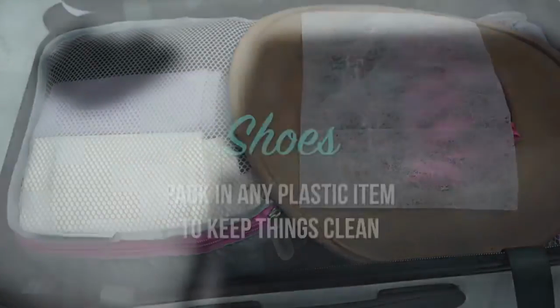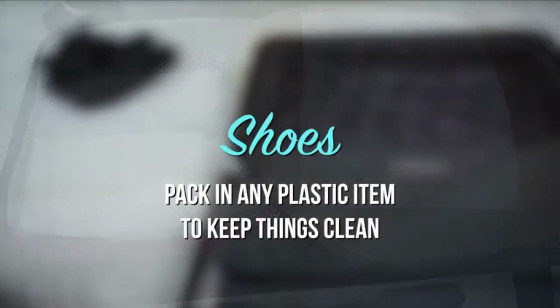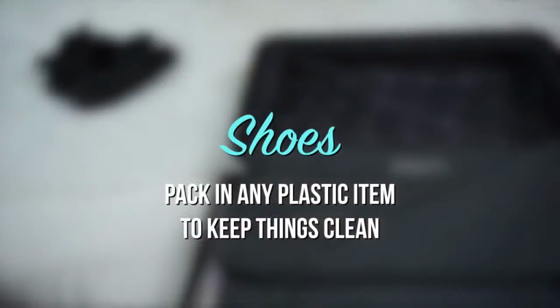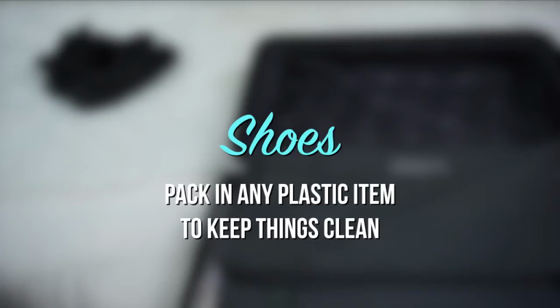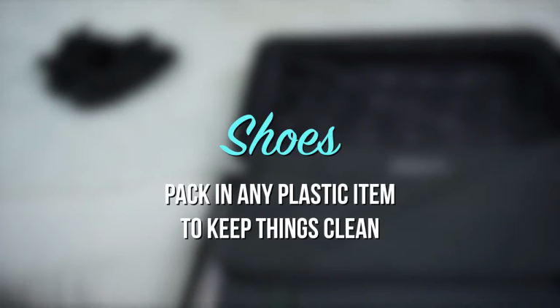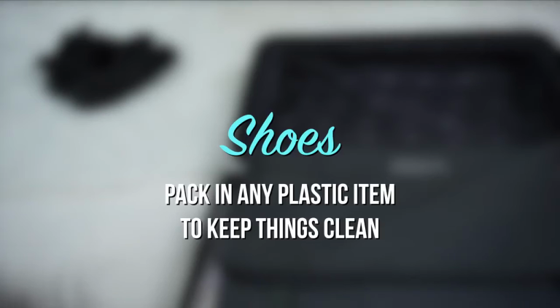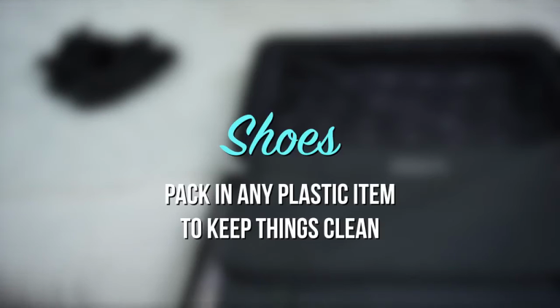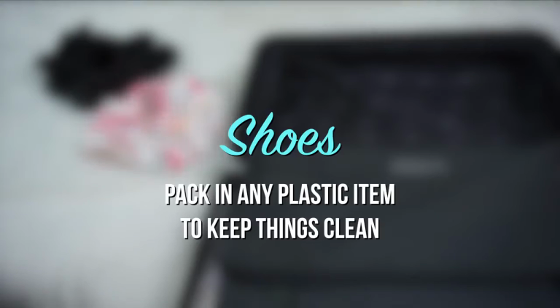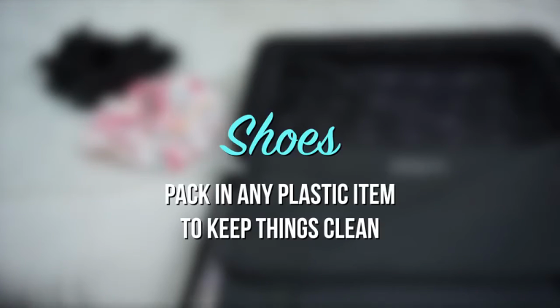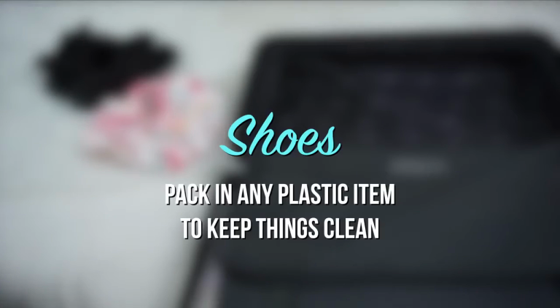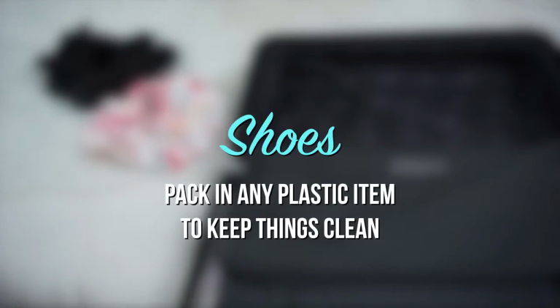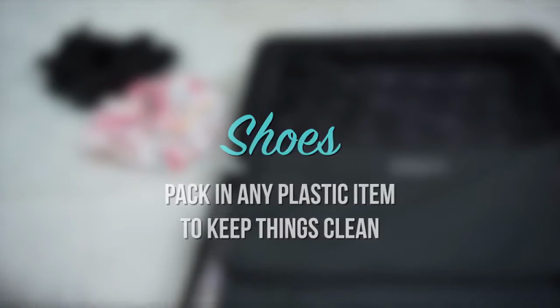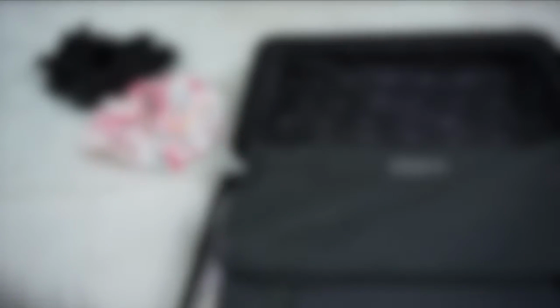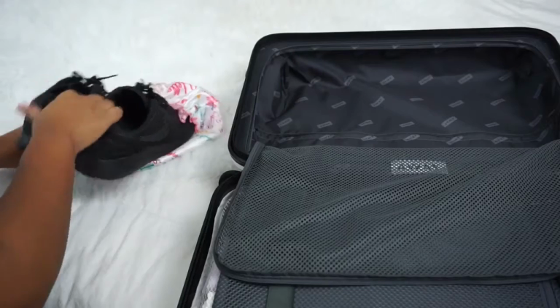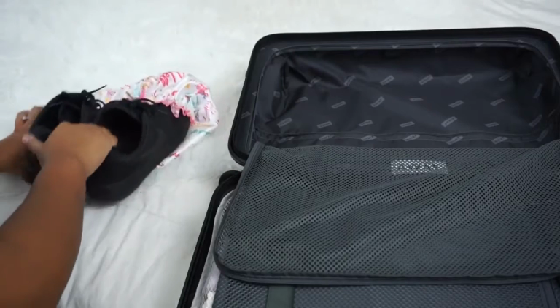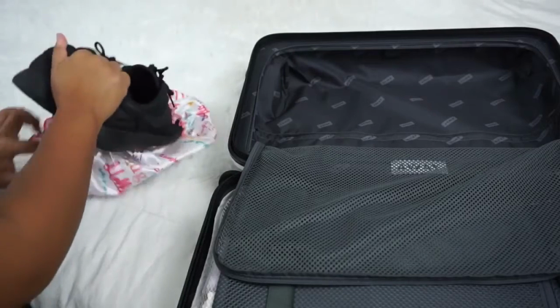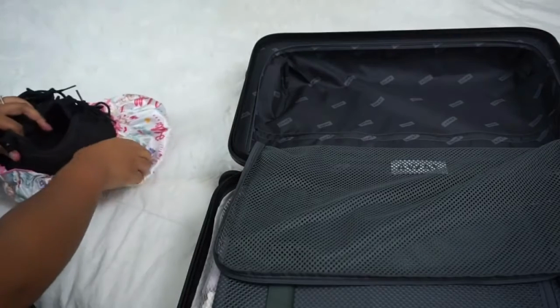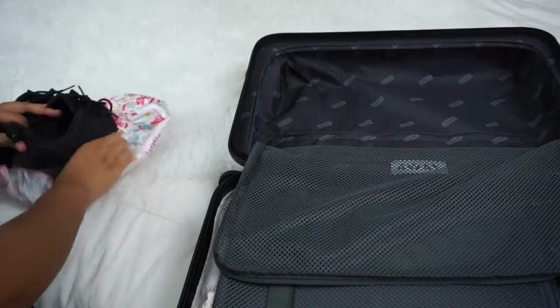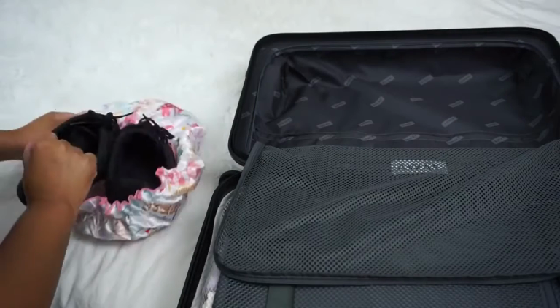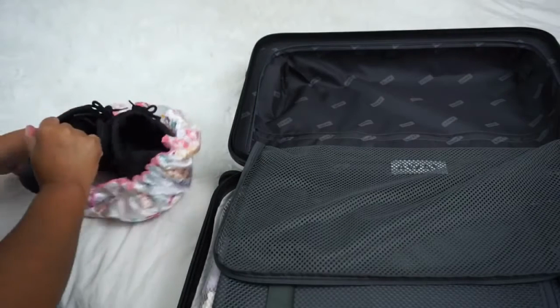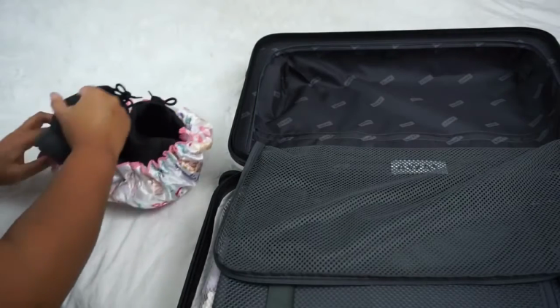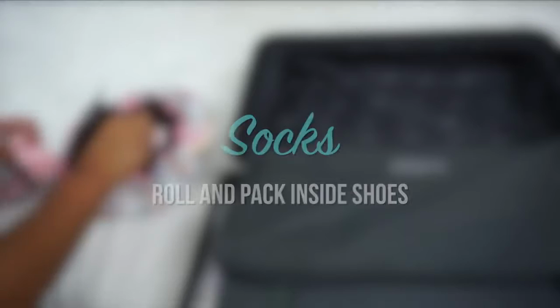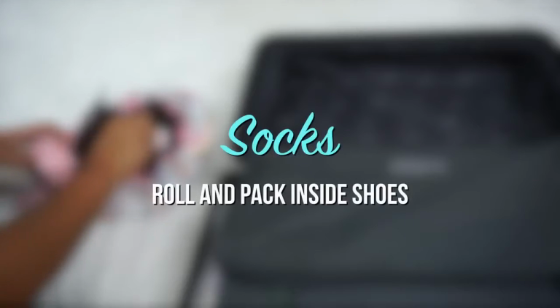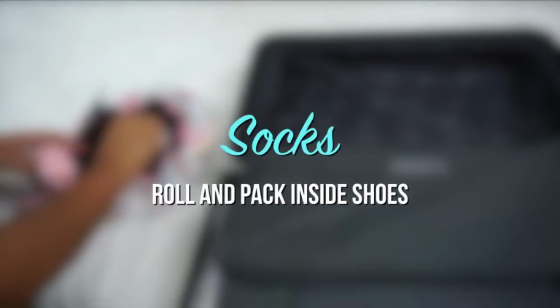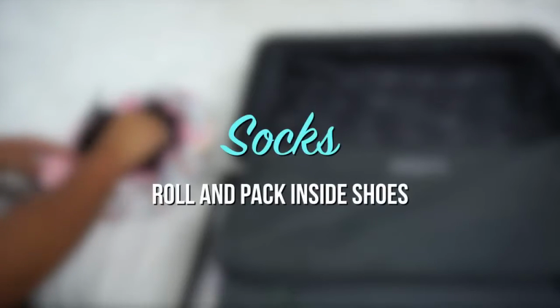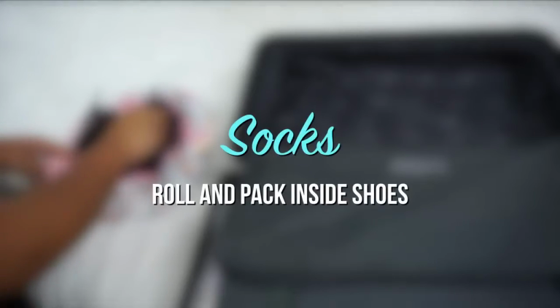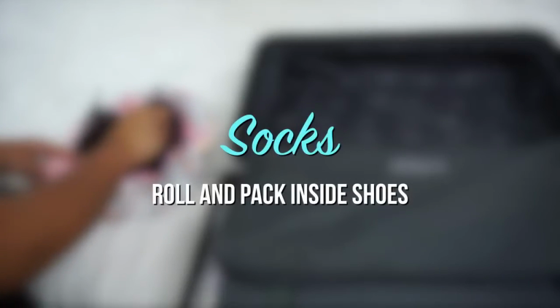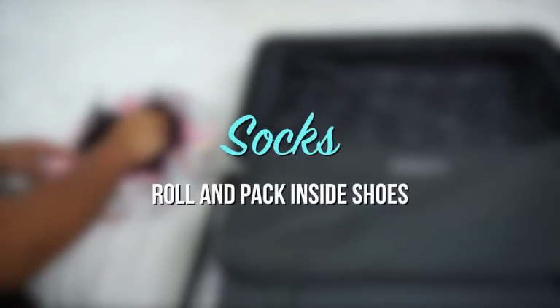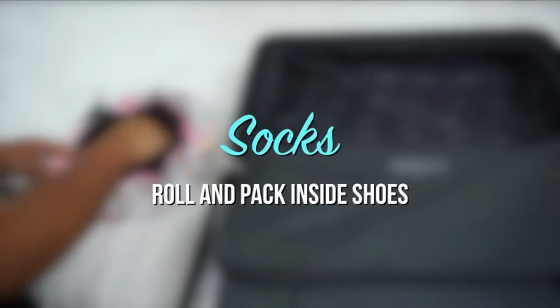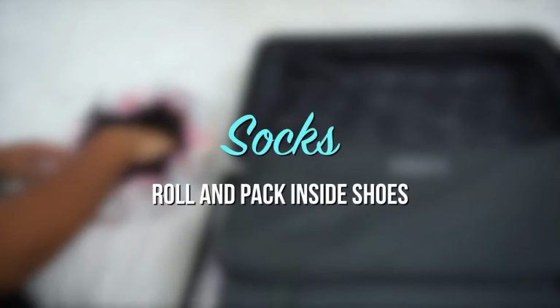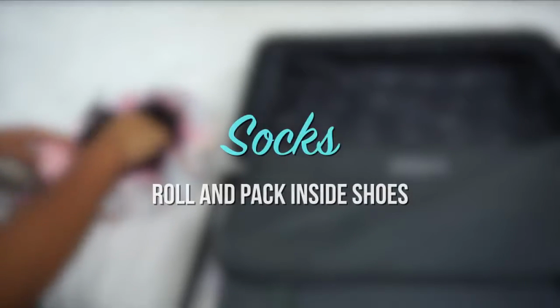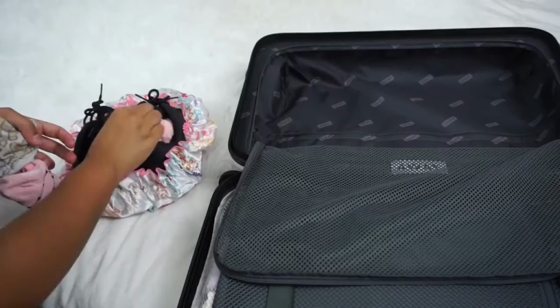Pack your shoes in a plastic bag to keep things clean. Roll your socks and pack them inside the shoes to save space.